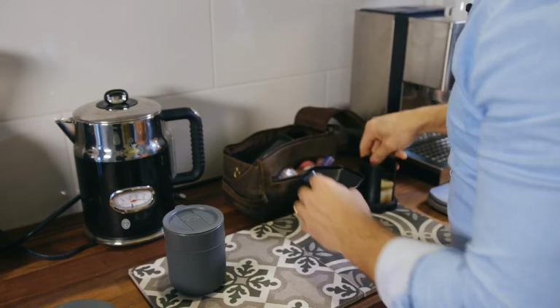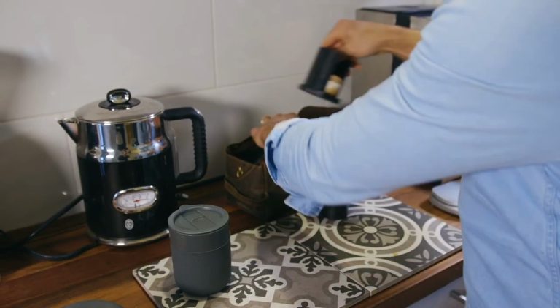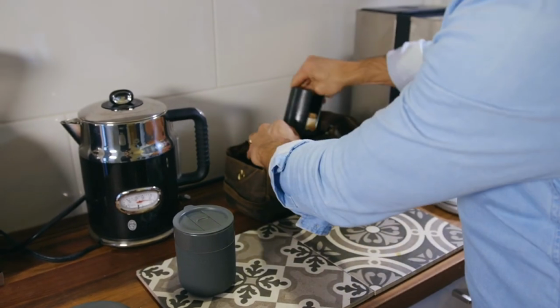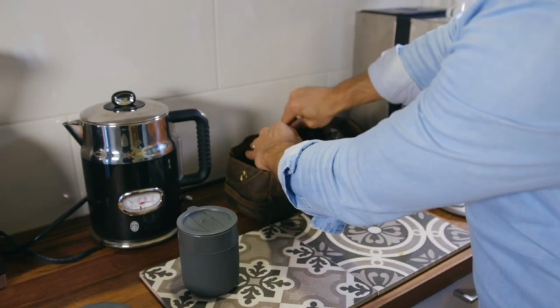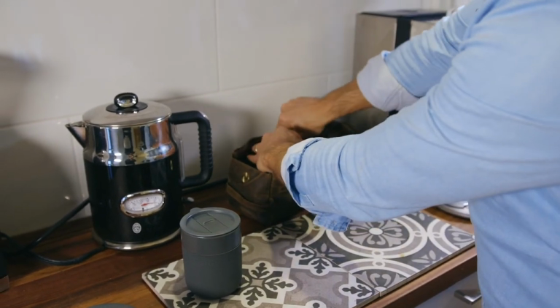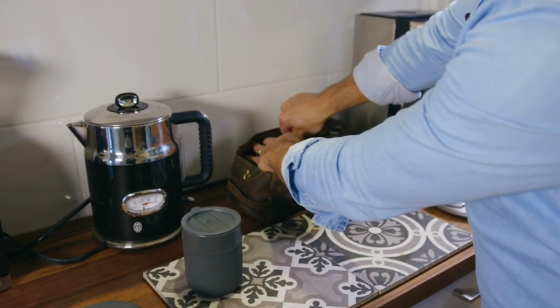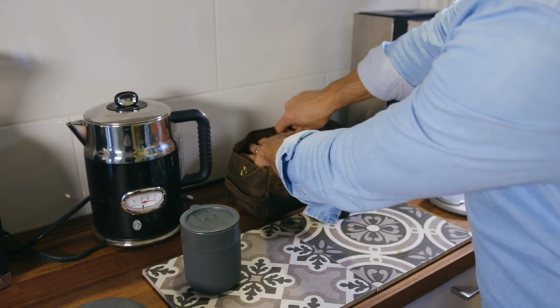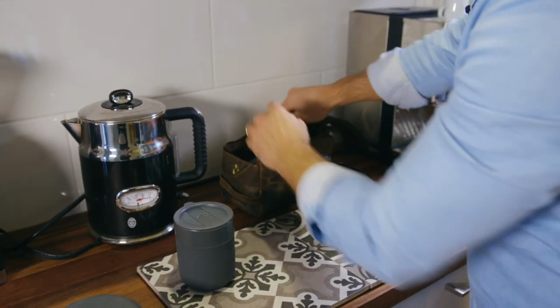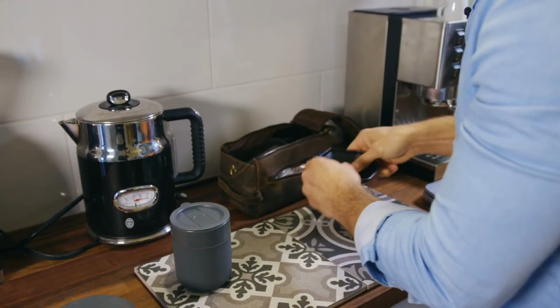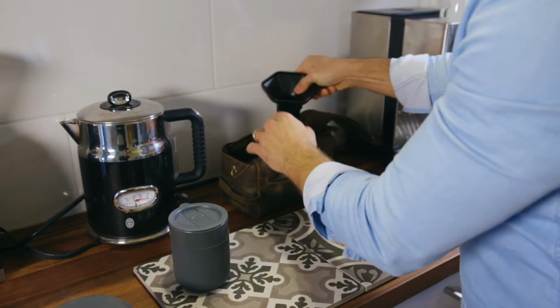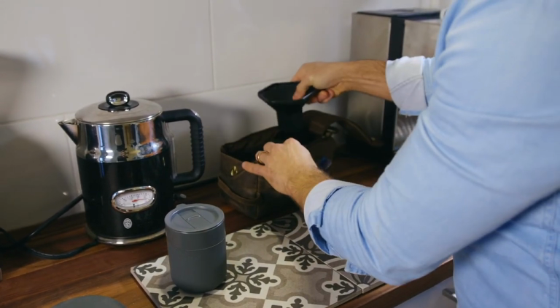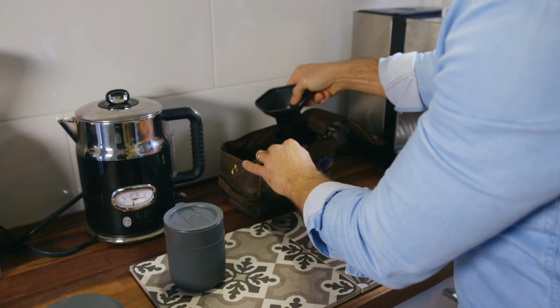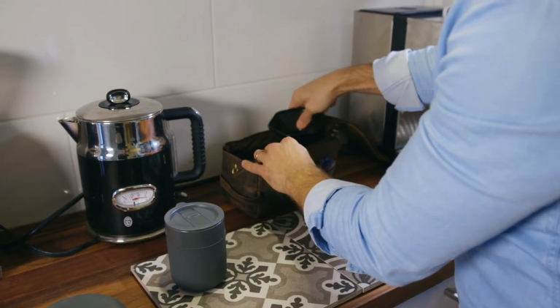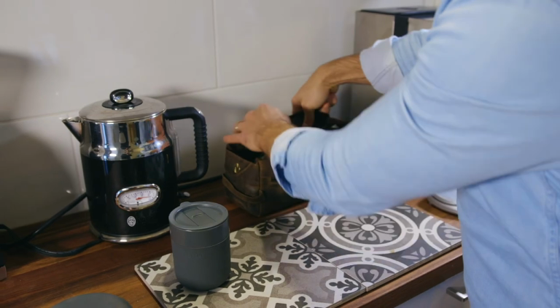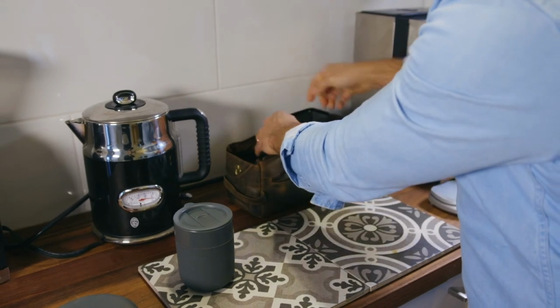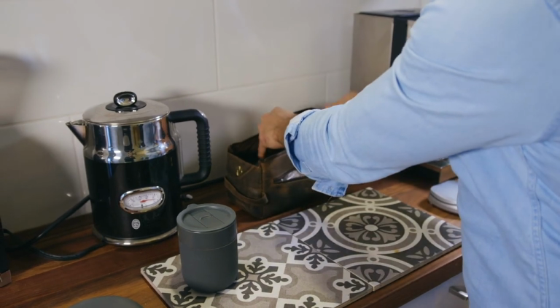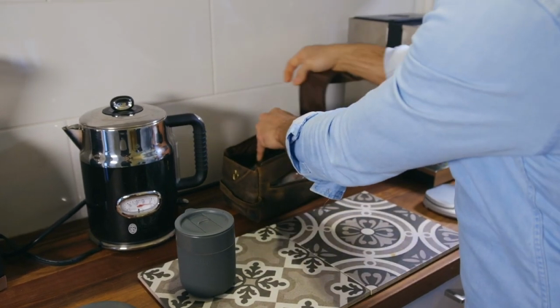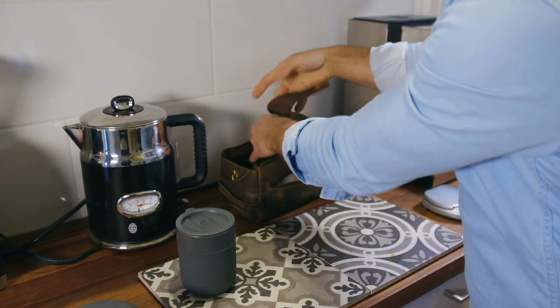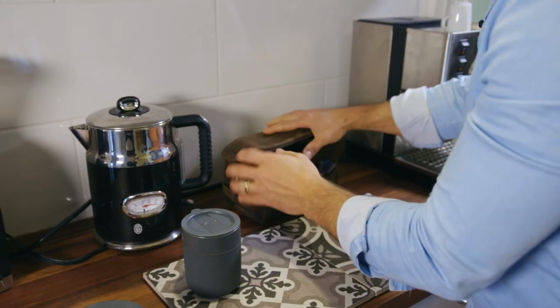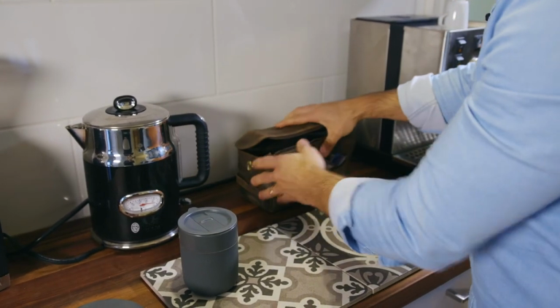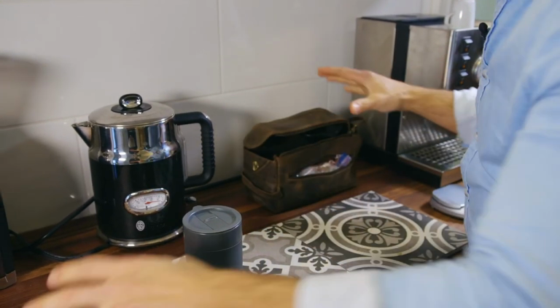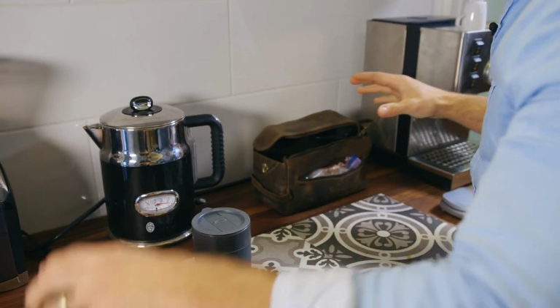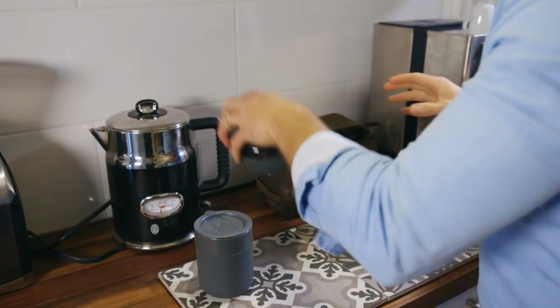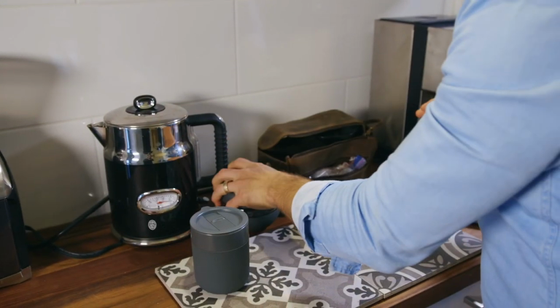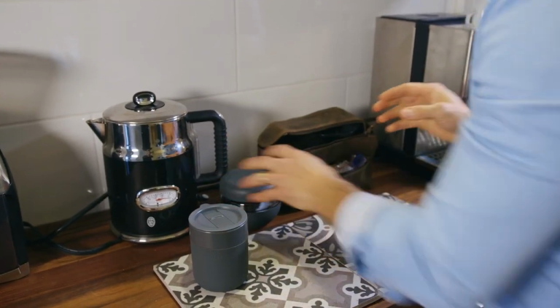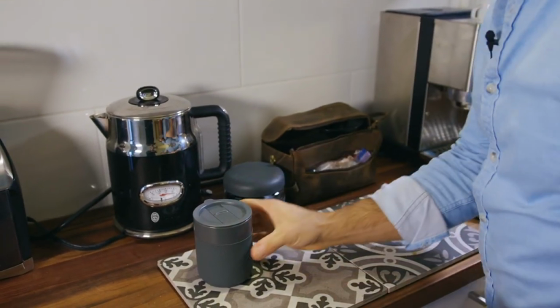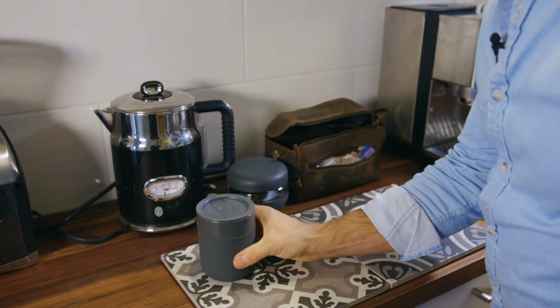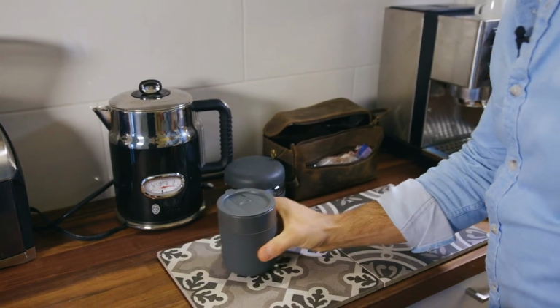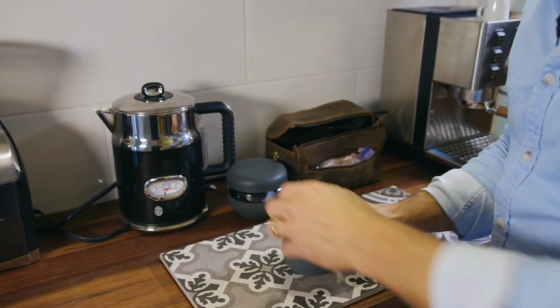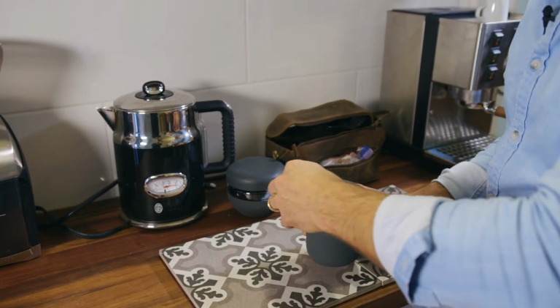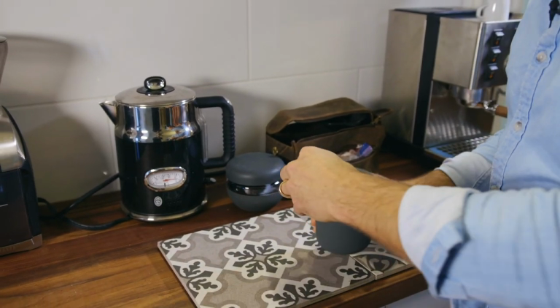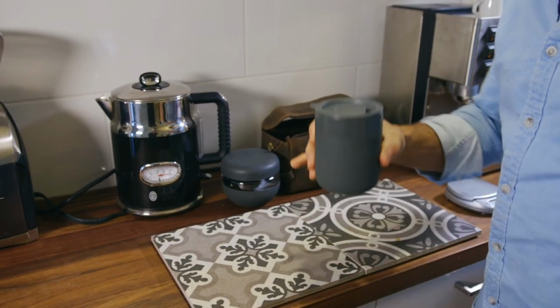The problem I have is that people will start questioning what it is that I'm doing, and I will pretty much stink up the entire airplane with coffee smell. Cheers.